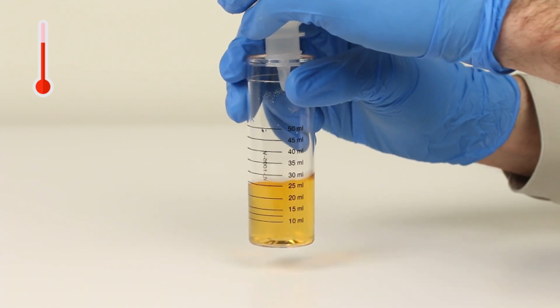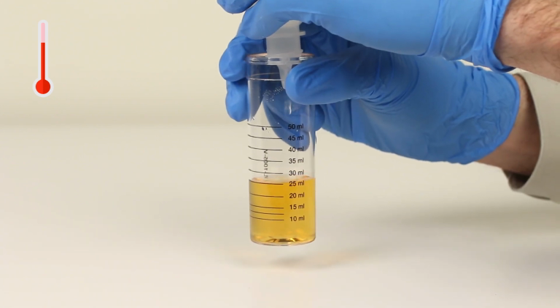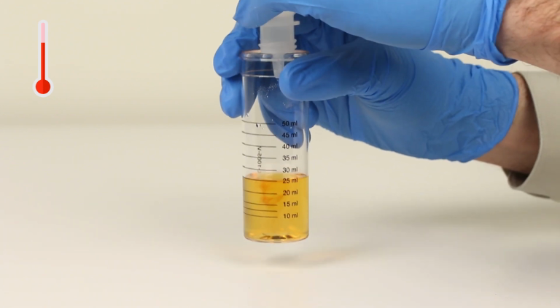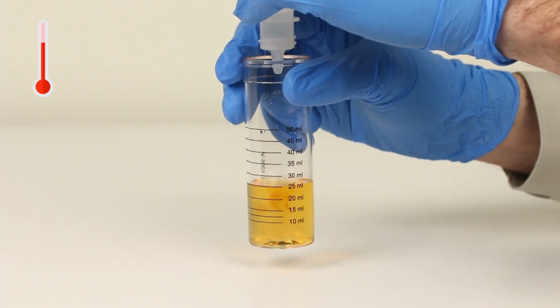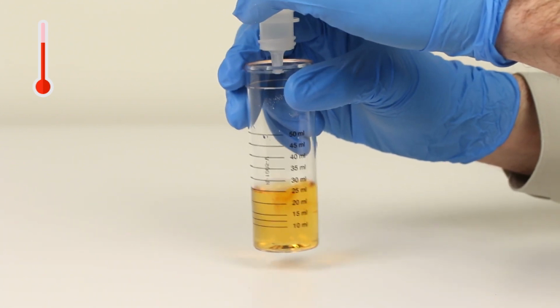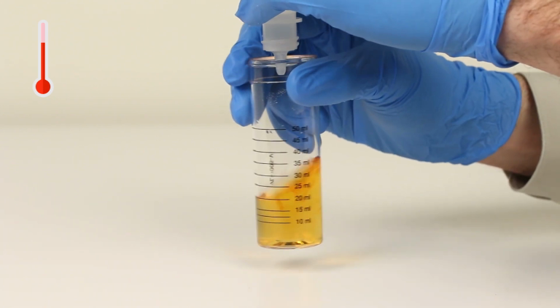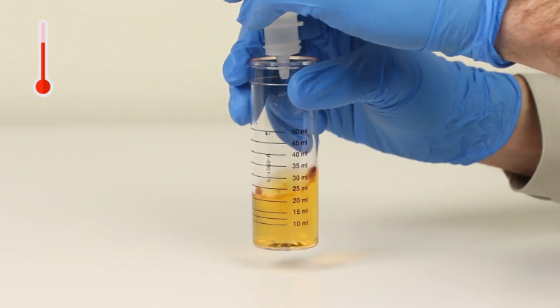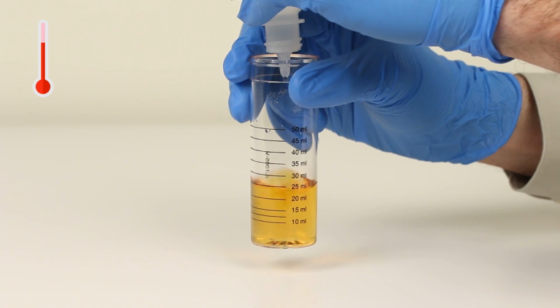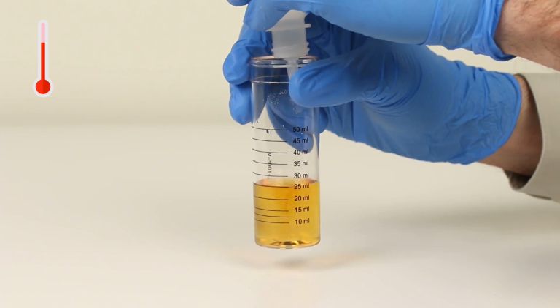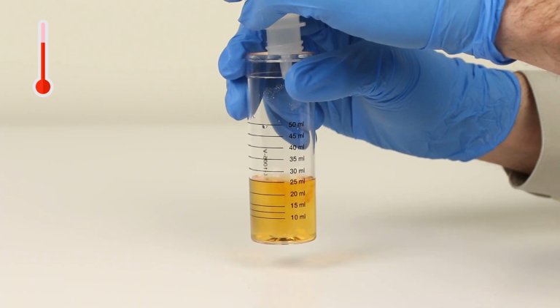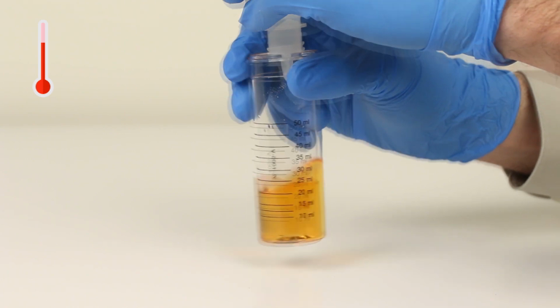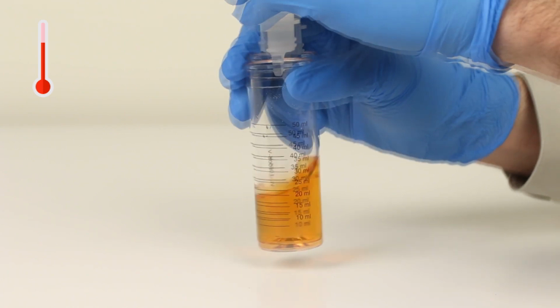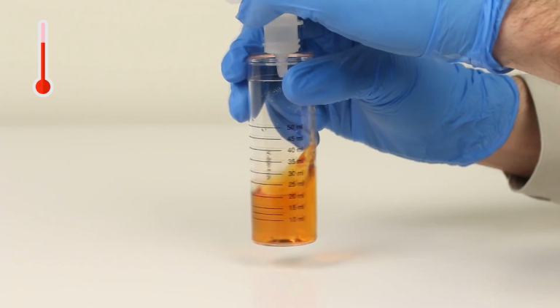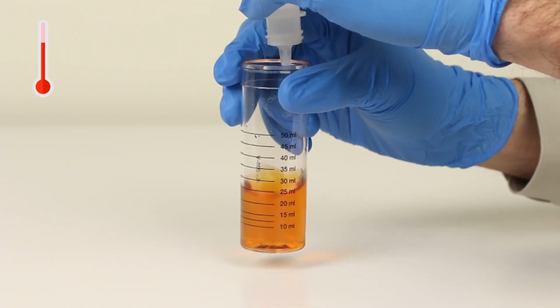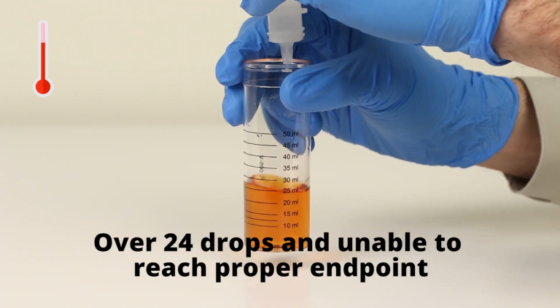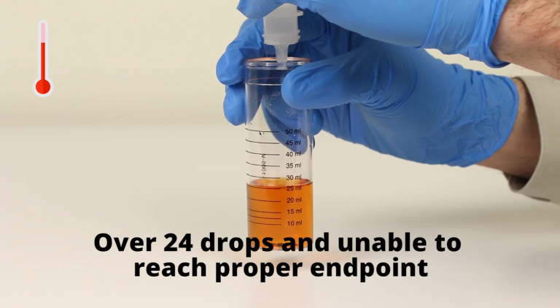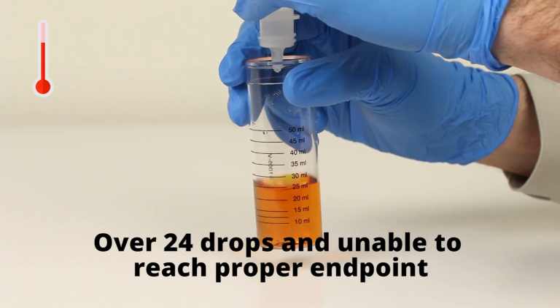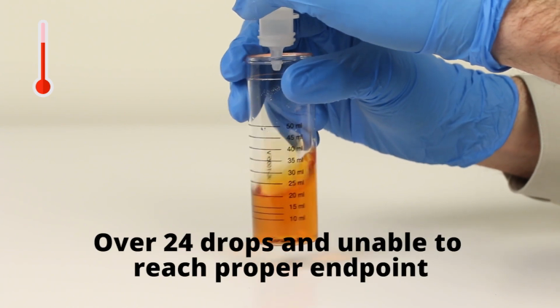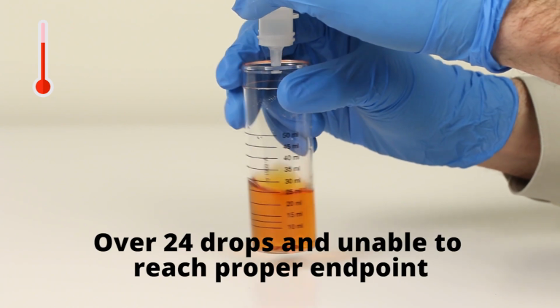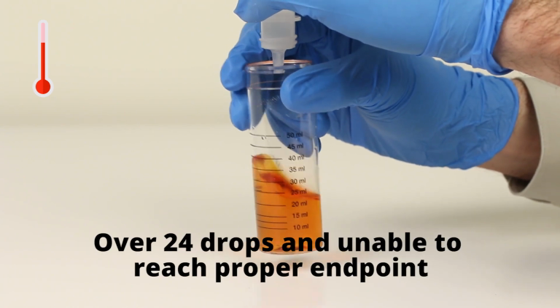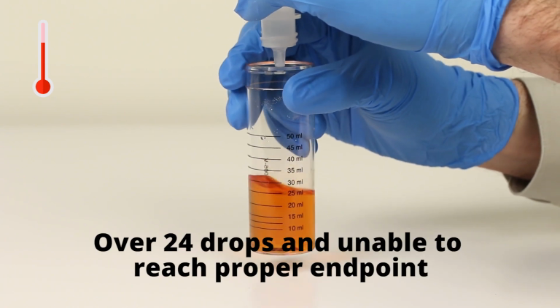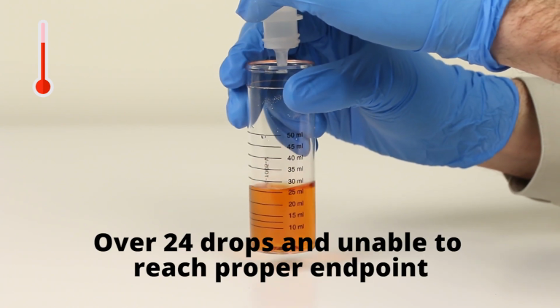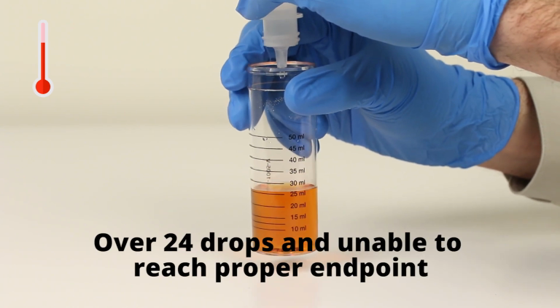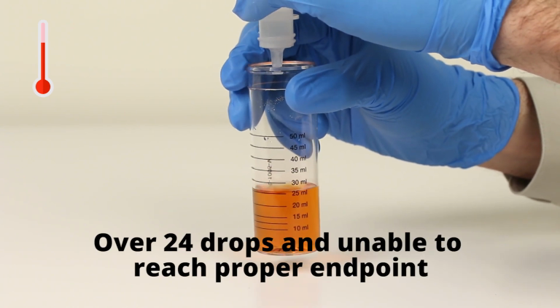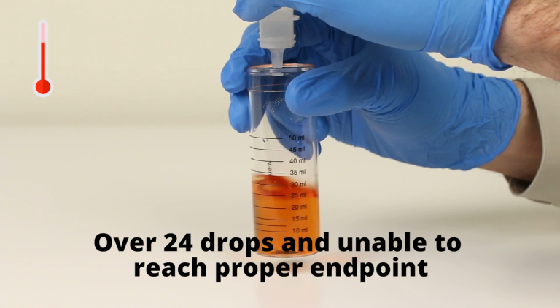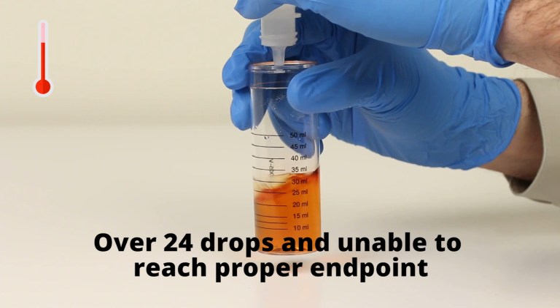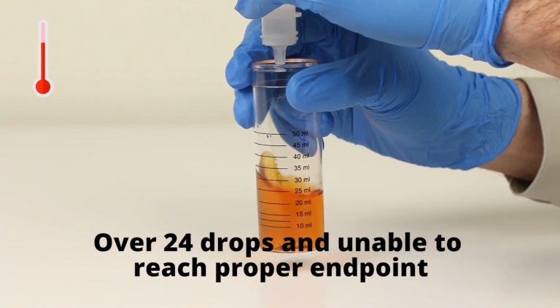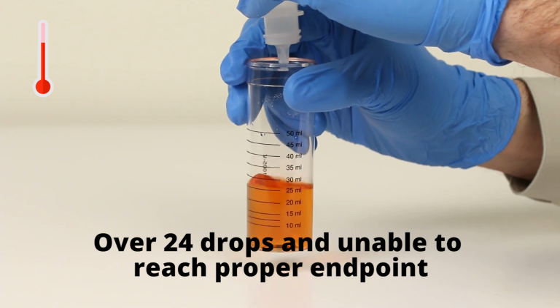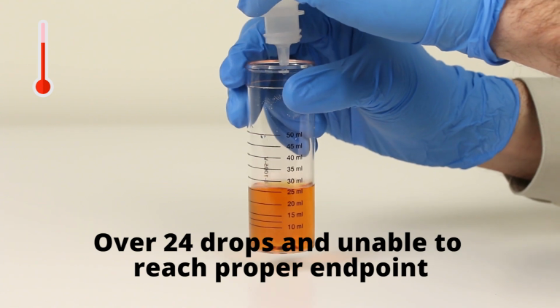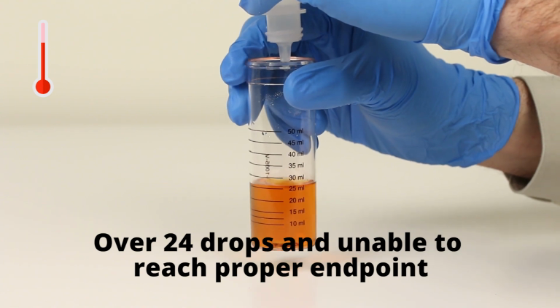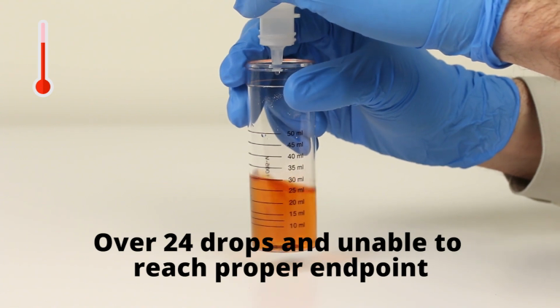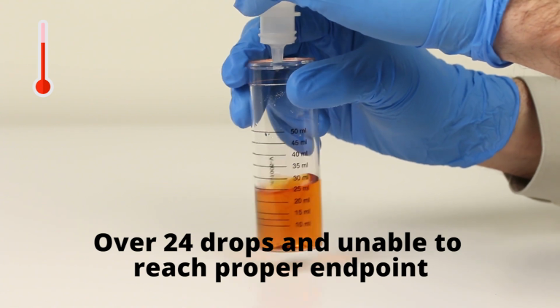You will notice that because the sample was not properly cooled, the starch acid indicator powder has degraded from blue to brown and we are unable to achieve an accurate end point.